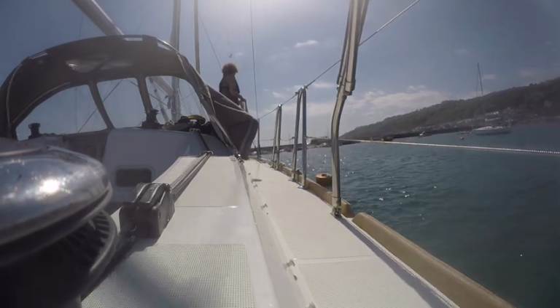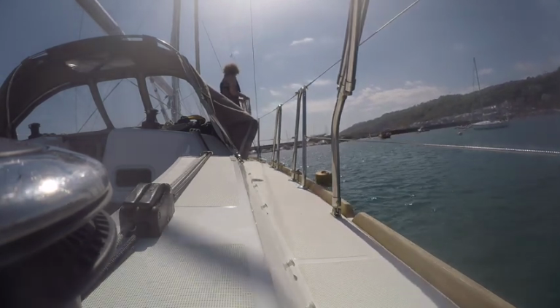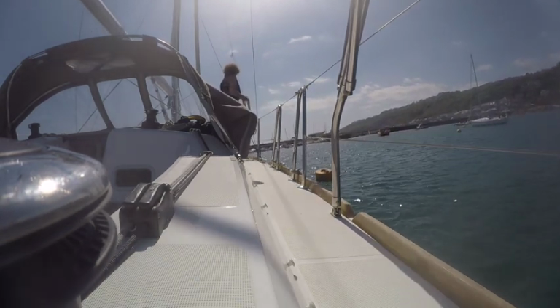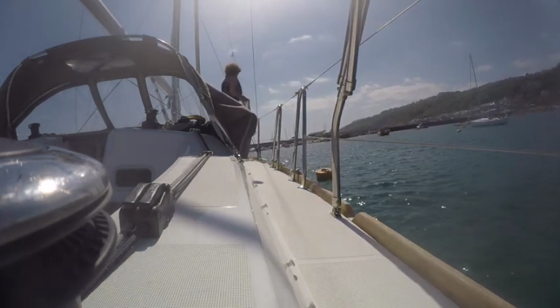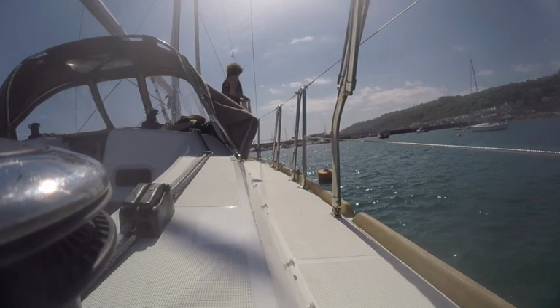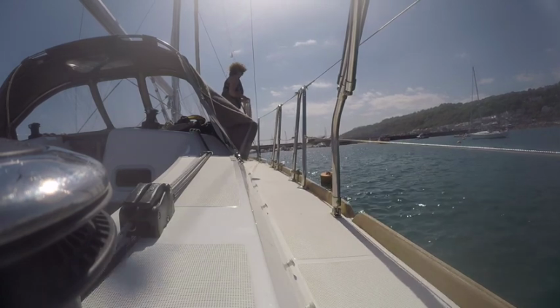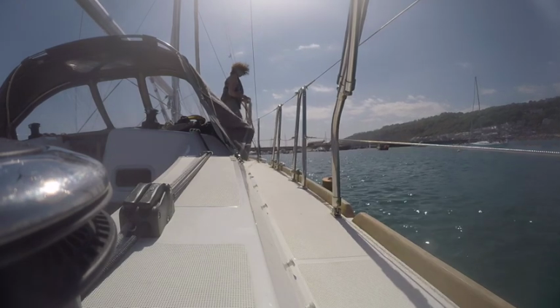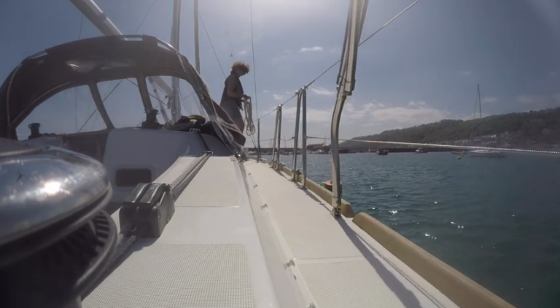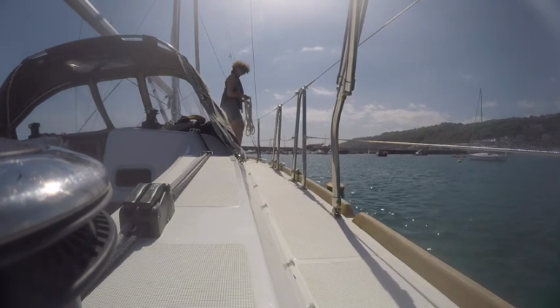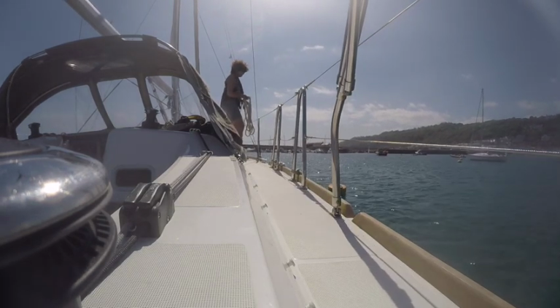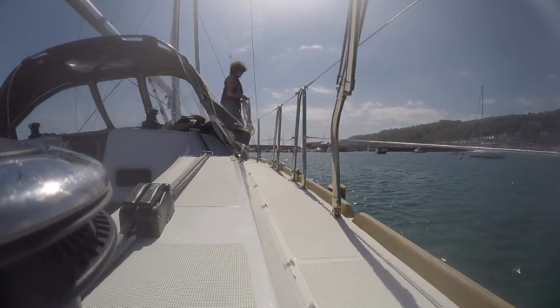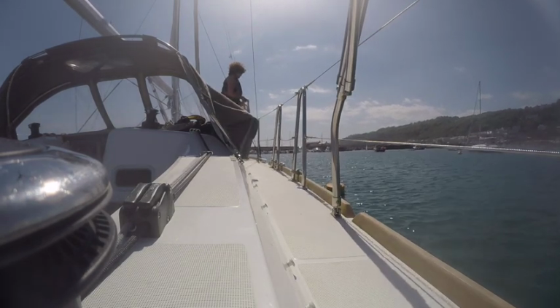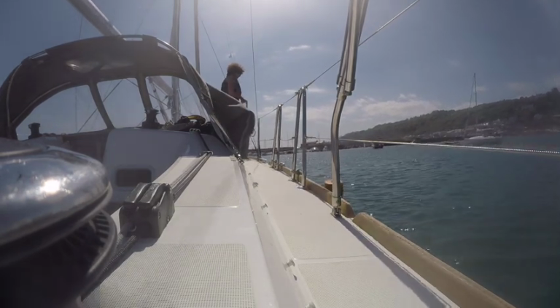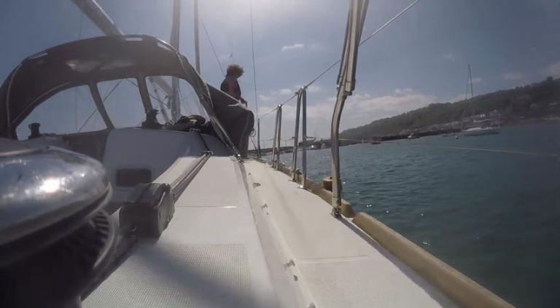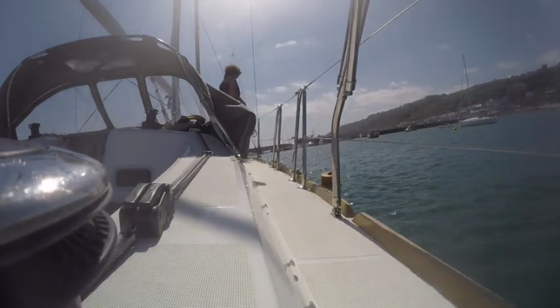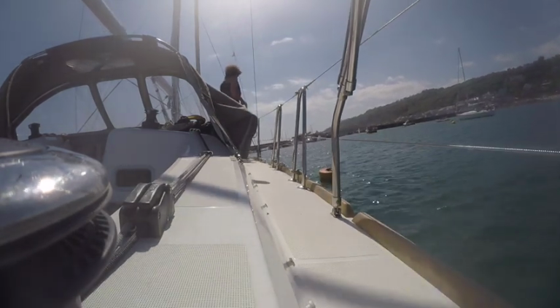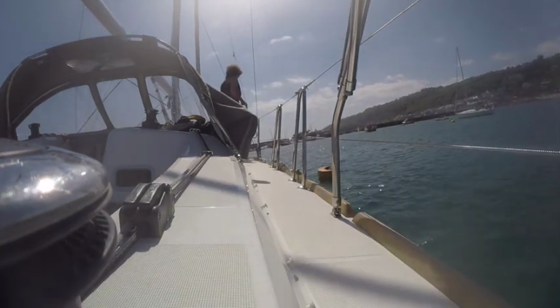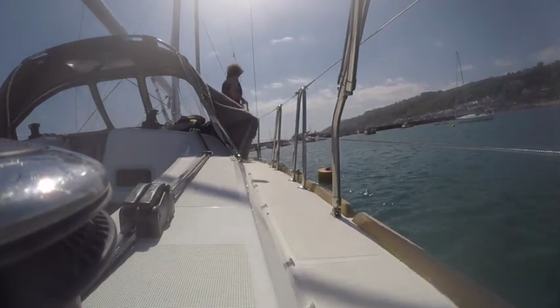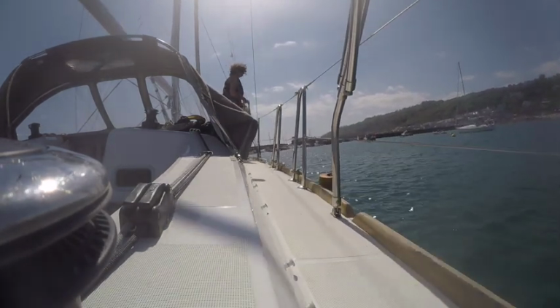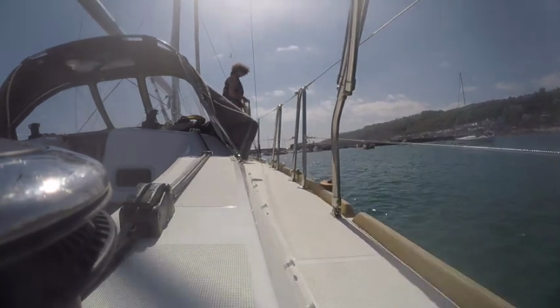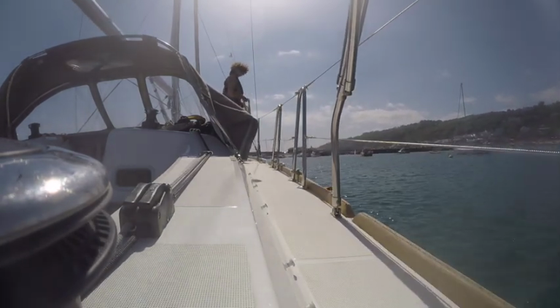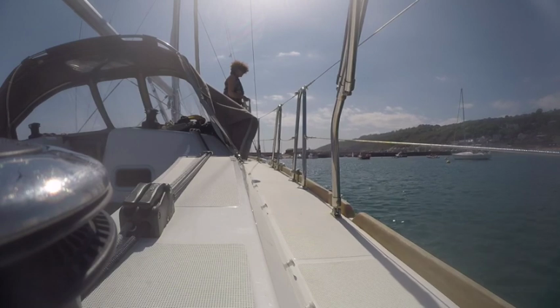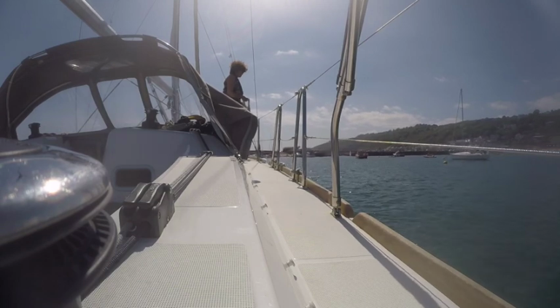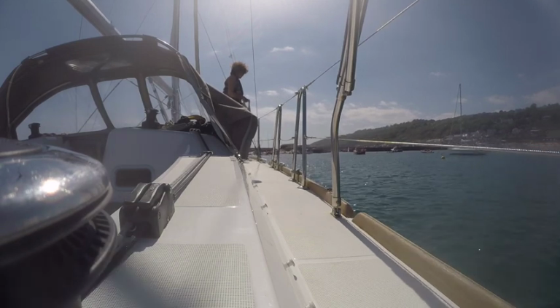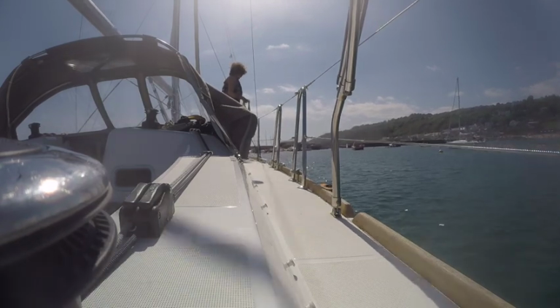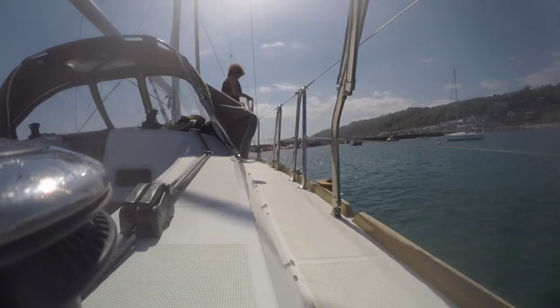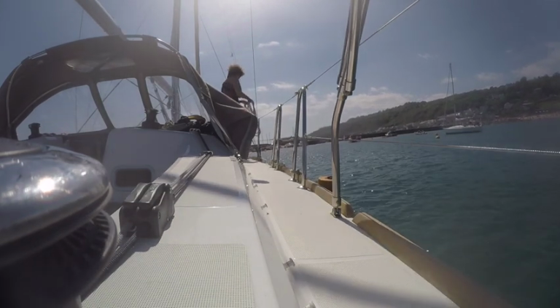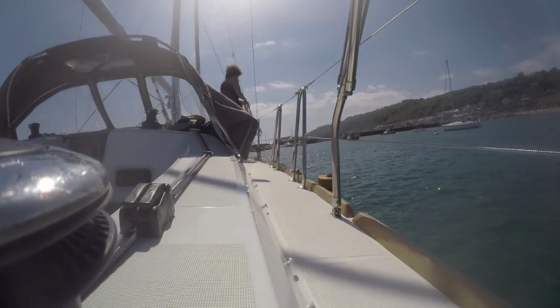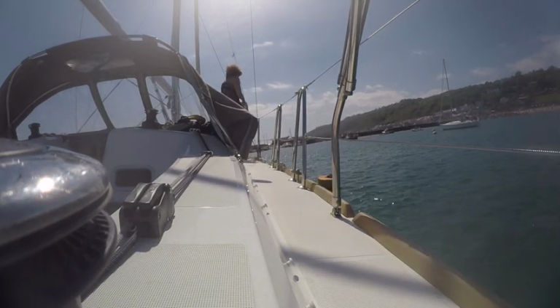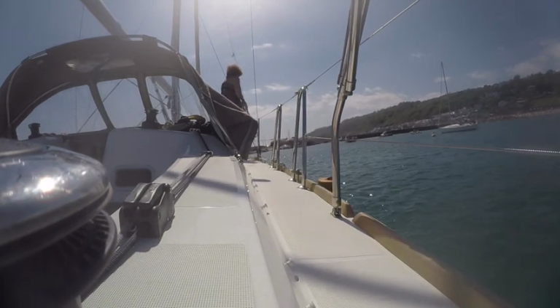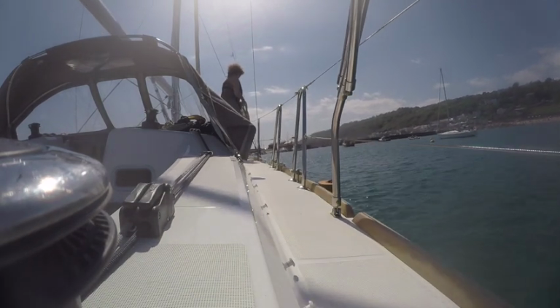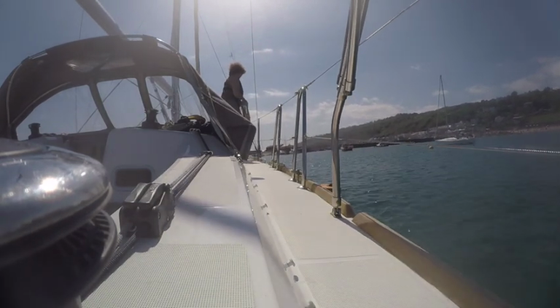And we can stop the boat with the shrouds right alongside that buoy. Let the wind just blow us gently on and at our leisure, Jill will lasso.